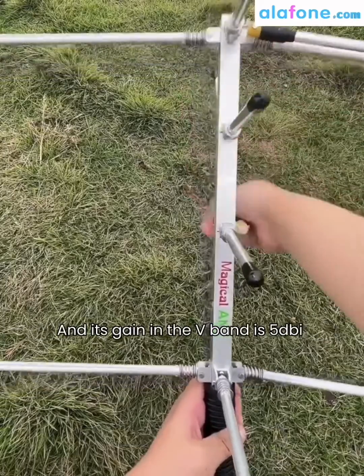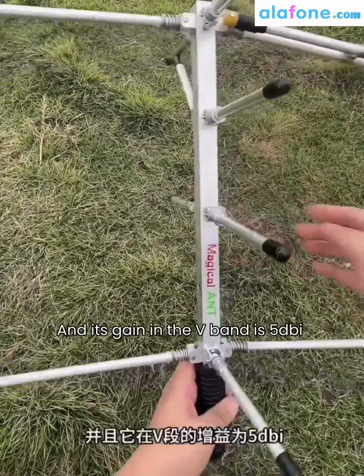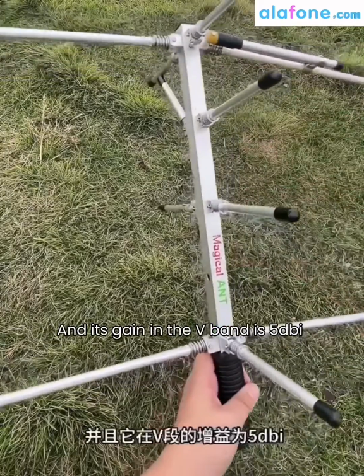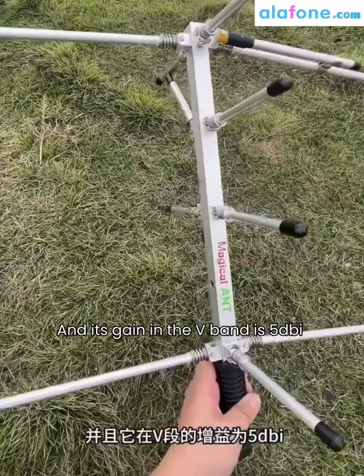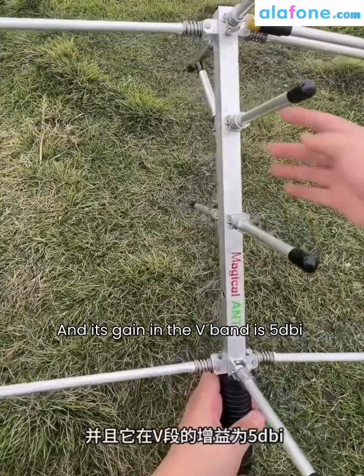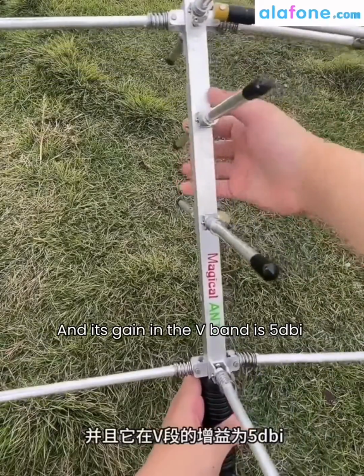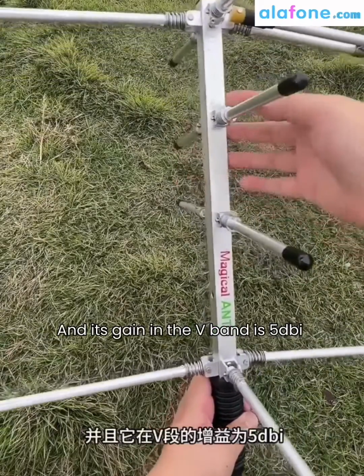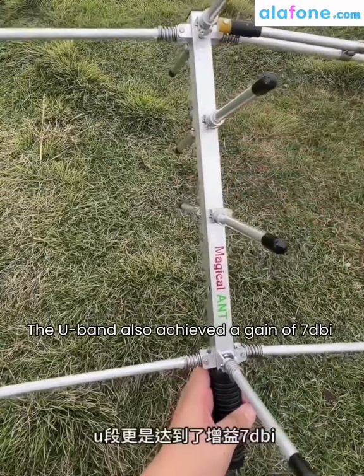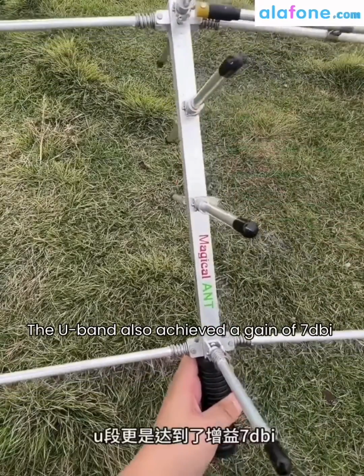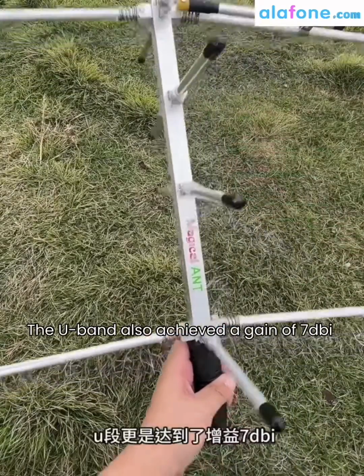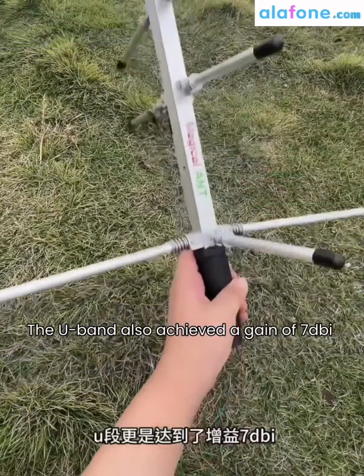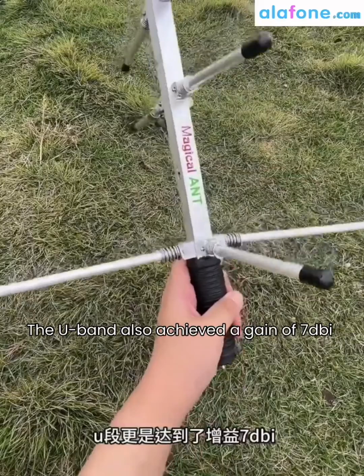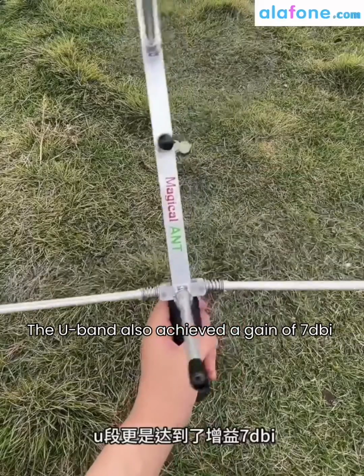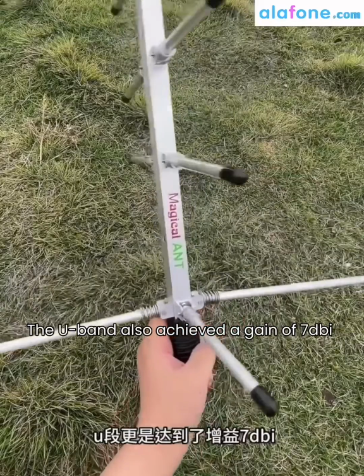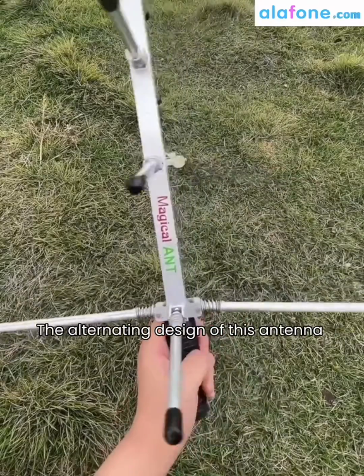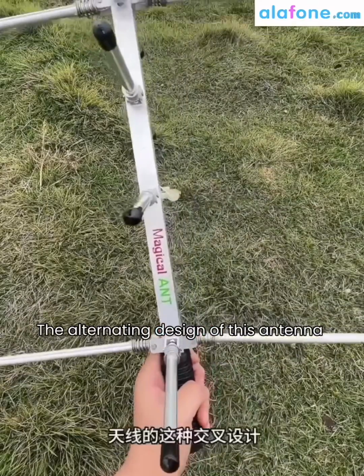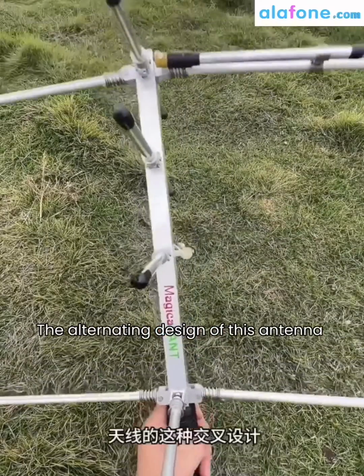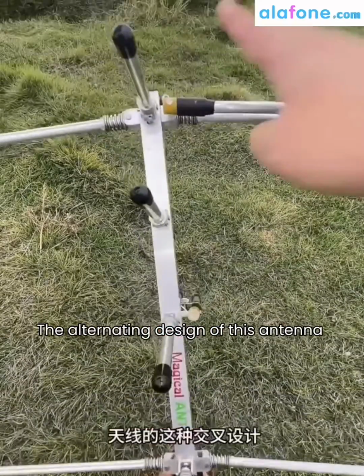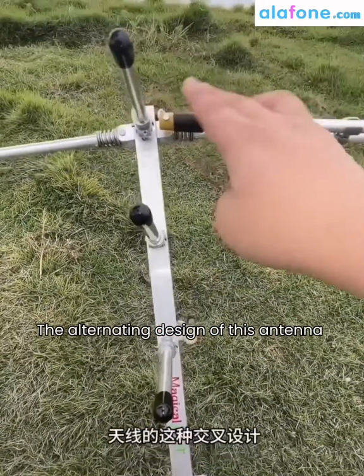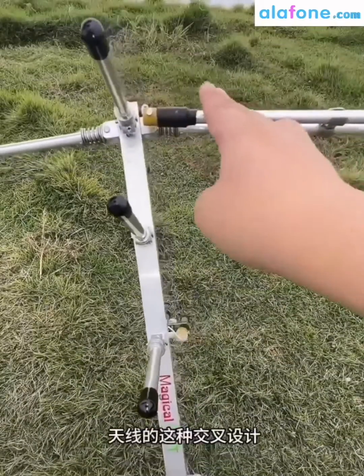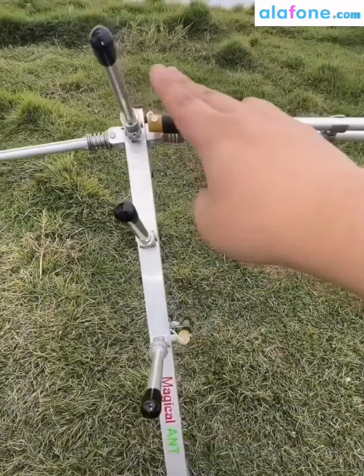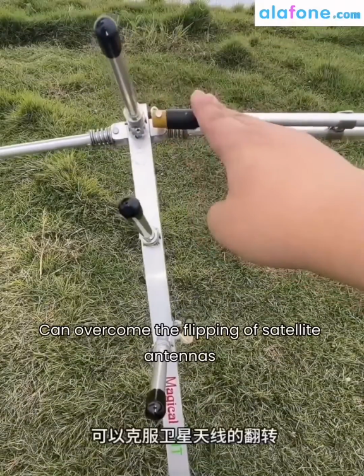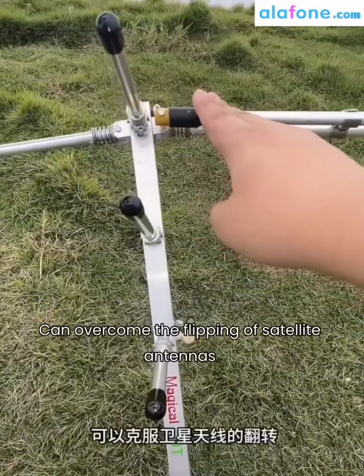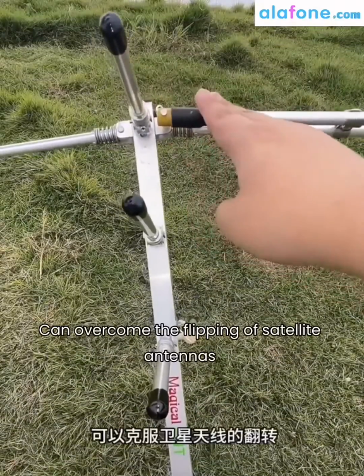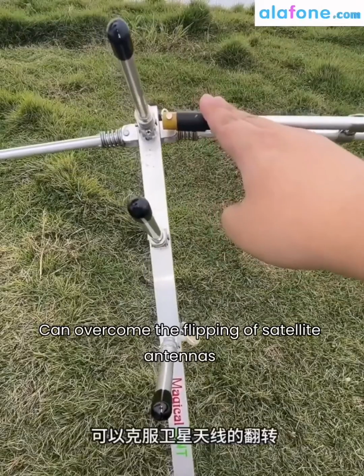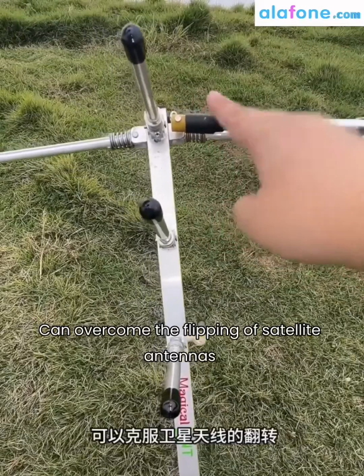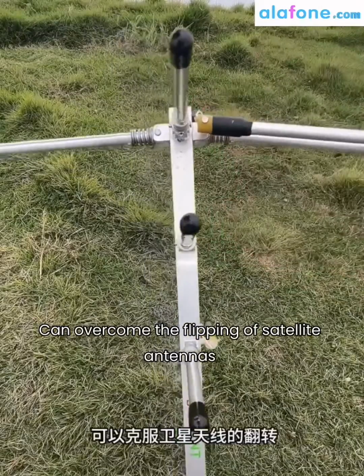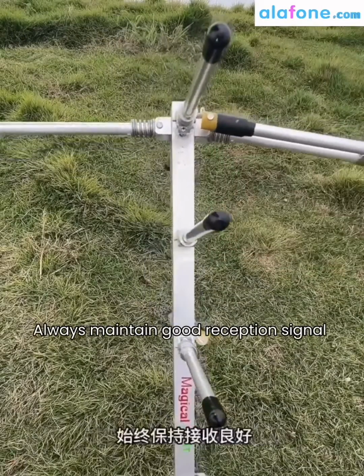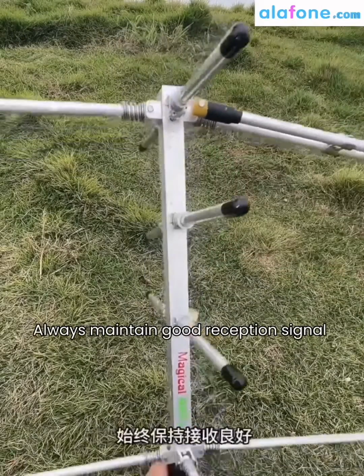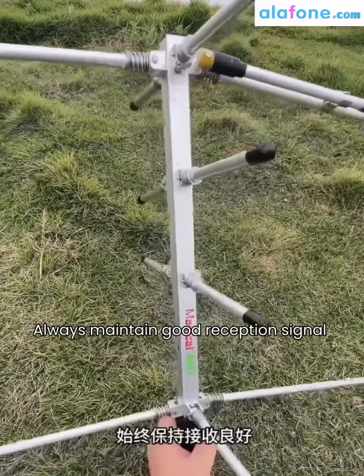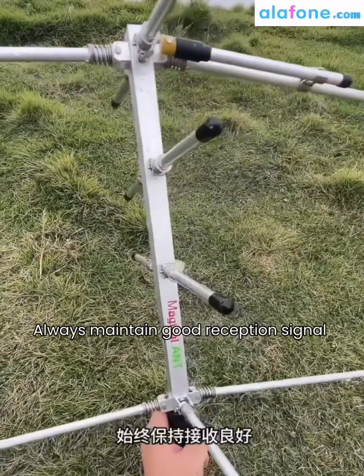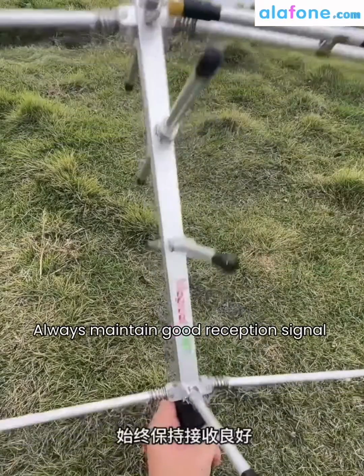Its gain in the V-band is 5 dBi, and the U-band achieved a gain of 7 dBi. The alternating design of this antenna can overcome the flipping of satellite antennas, always maintaining a good reception signal.